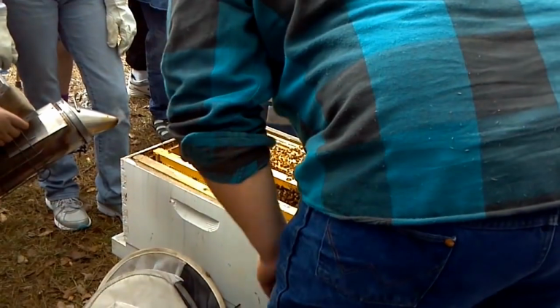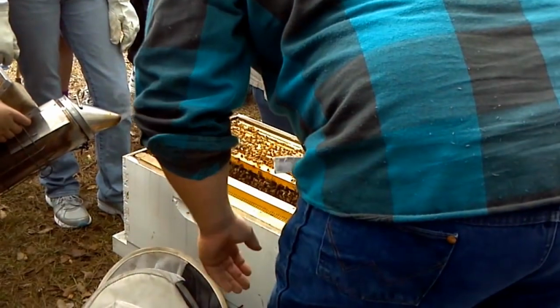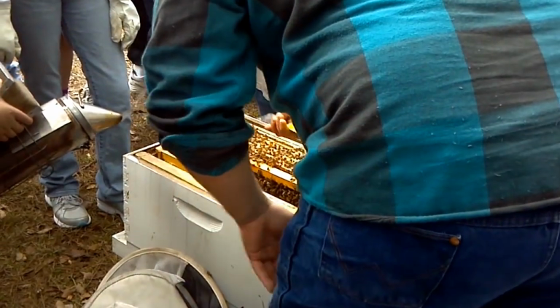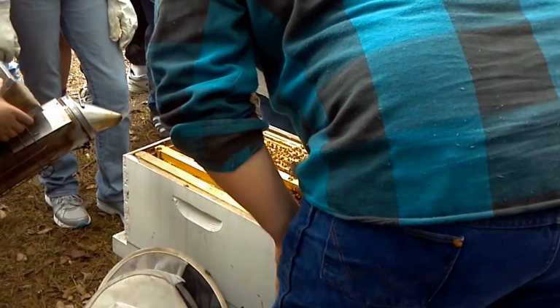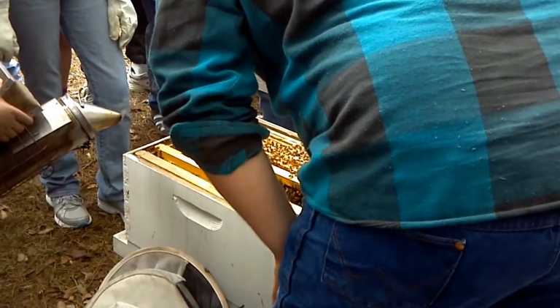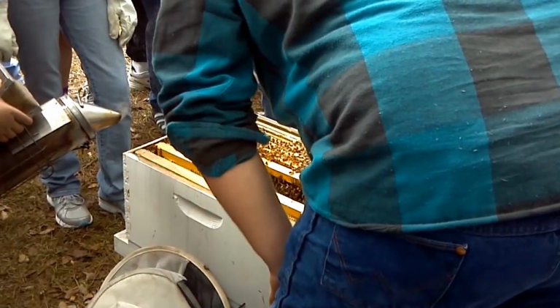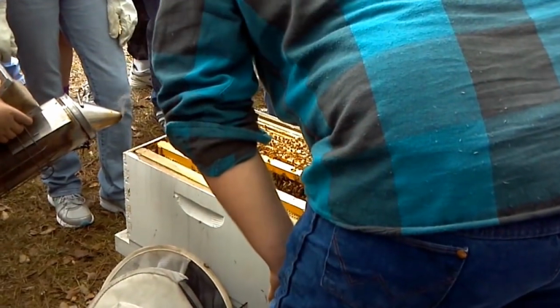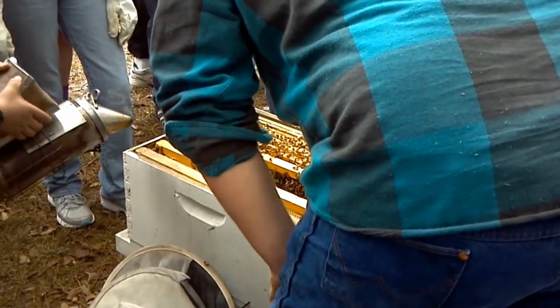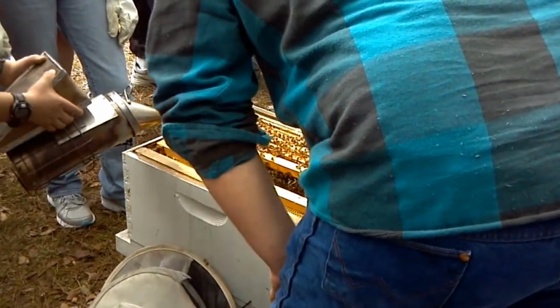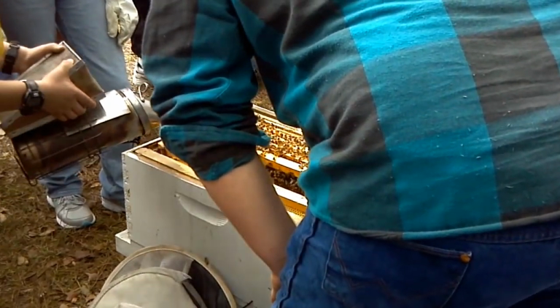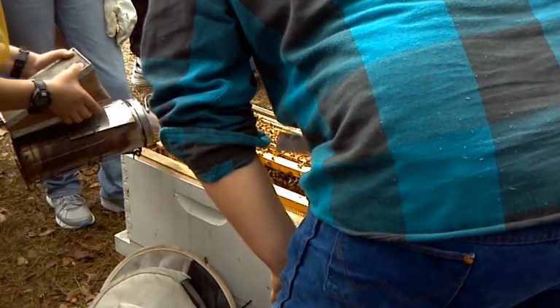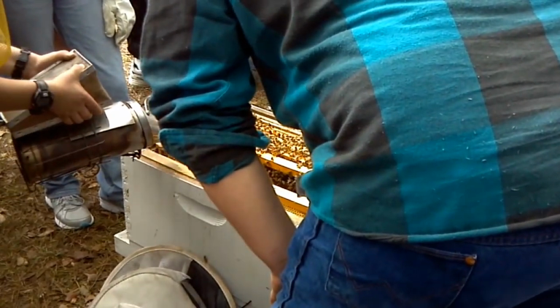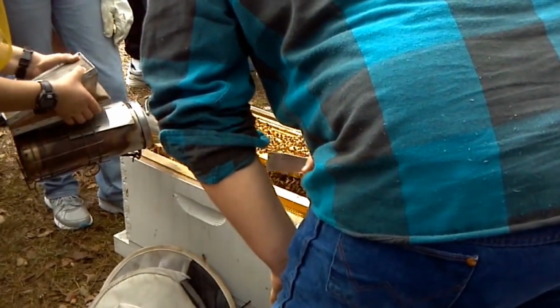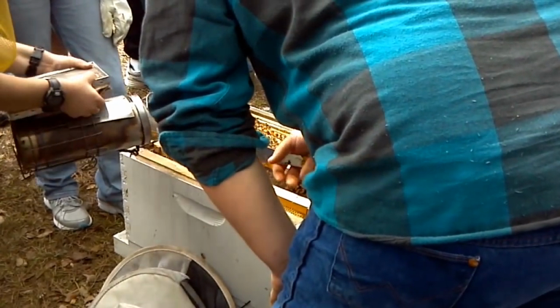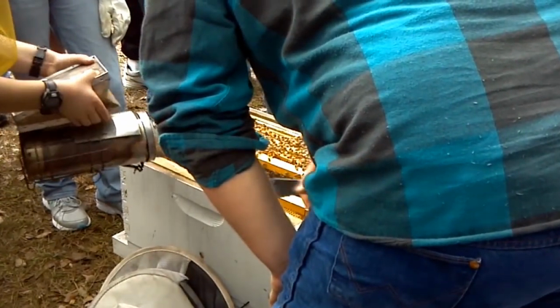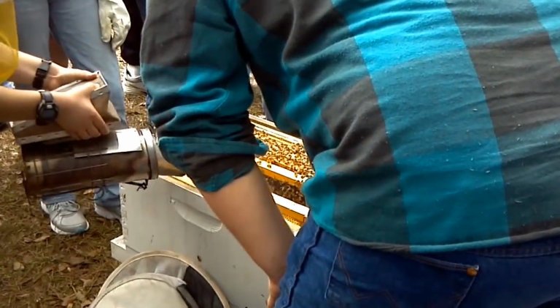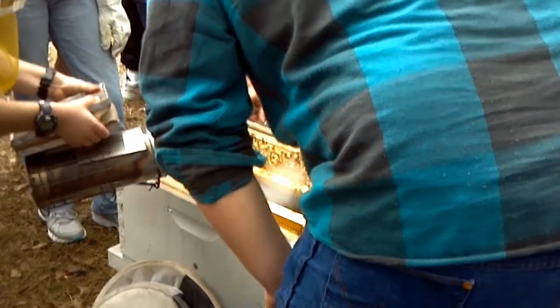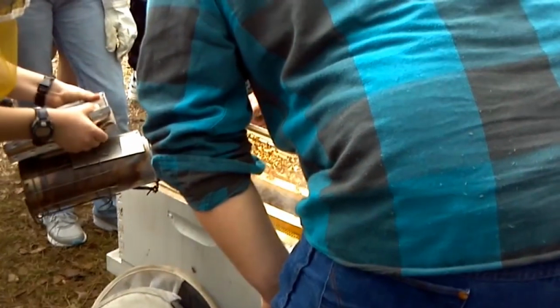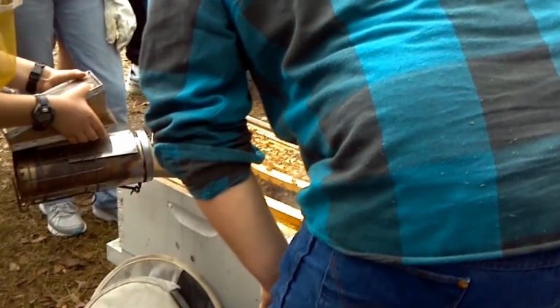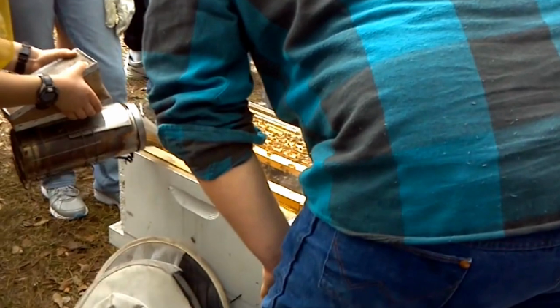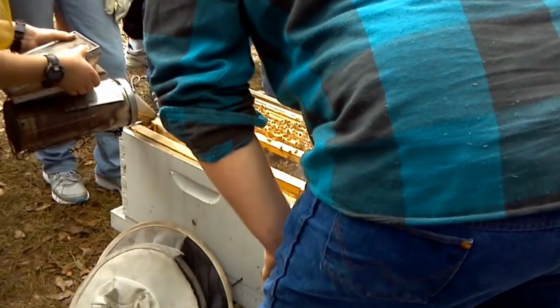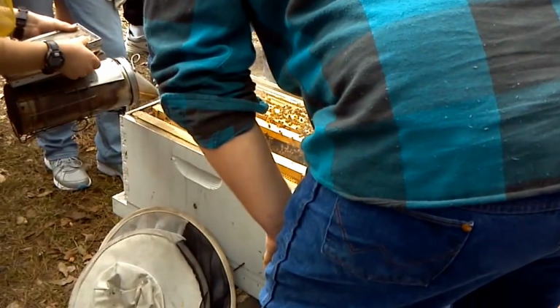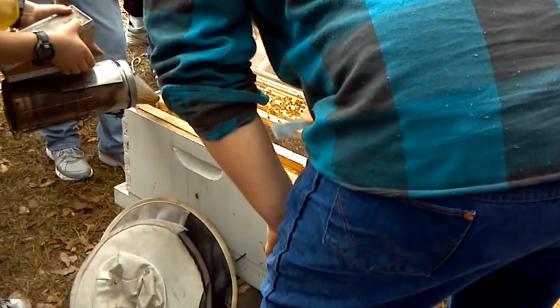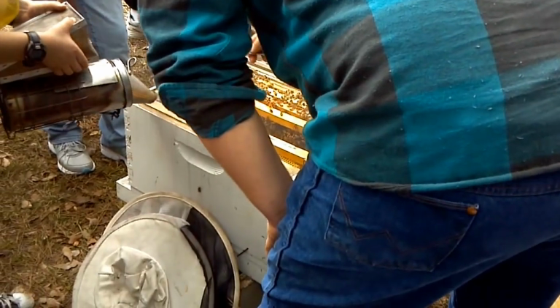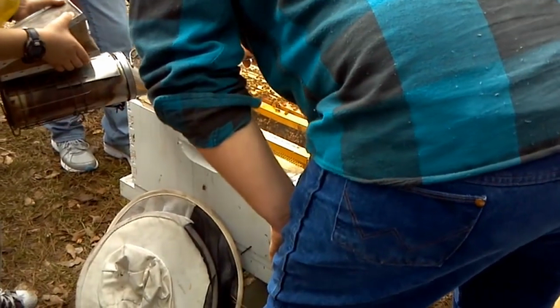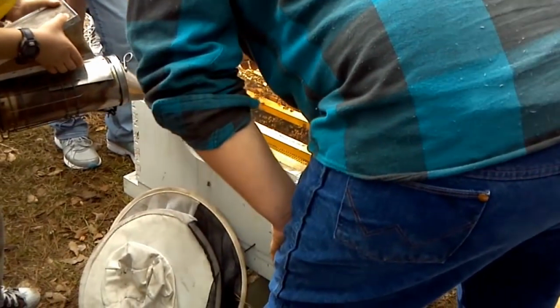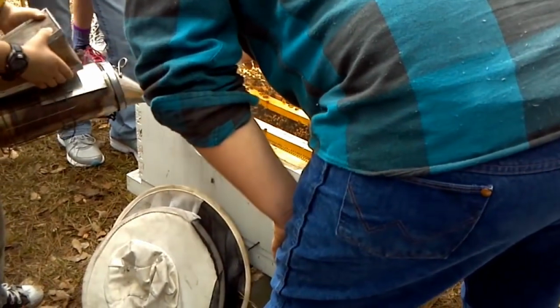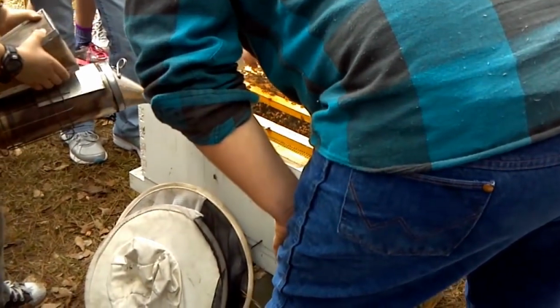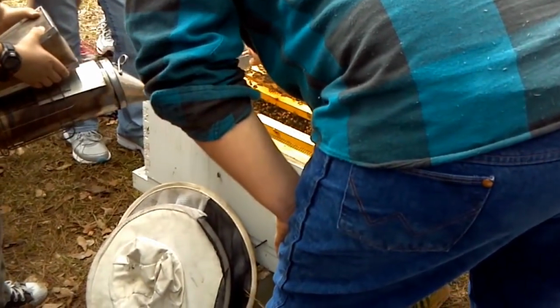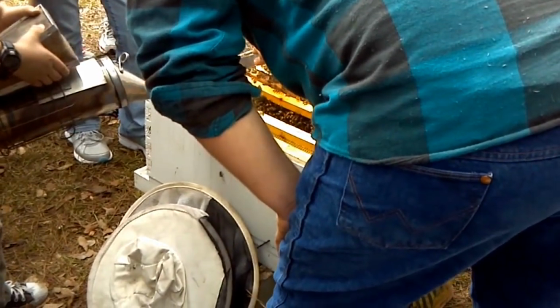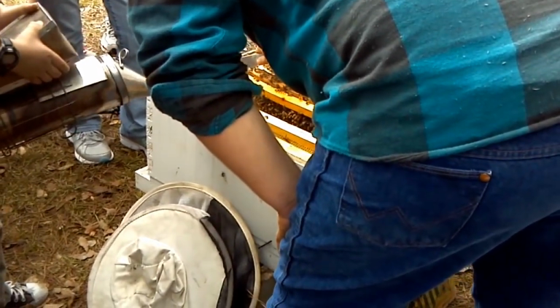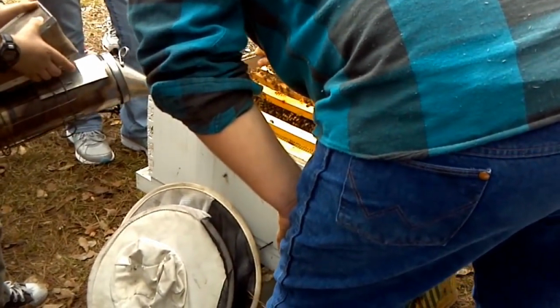You never set frames on the ground. You can buy frame hangers or make them — just drive two nails on the side of your hive and you can hang those frames in there.